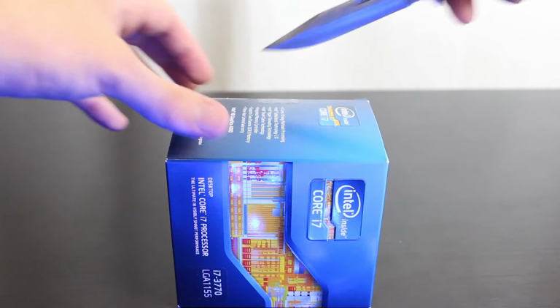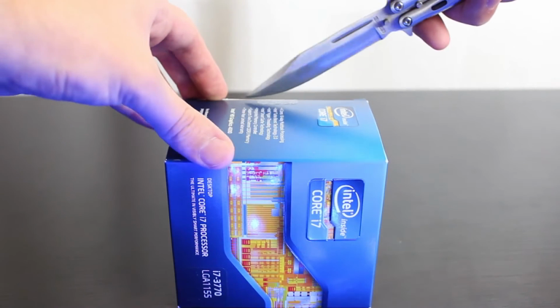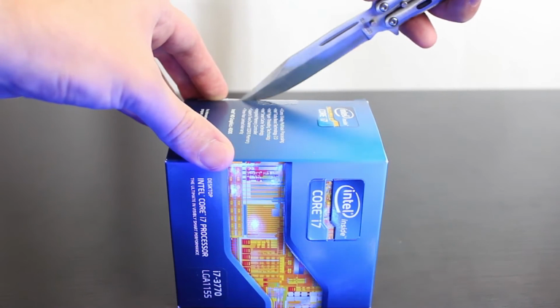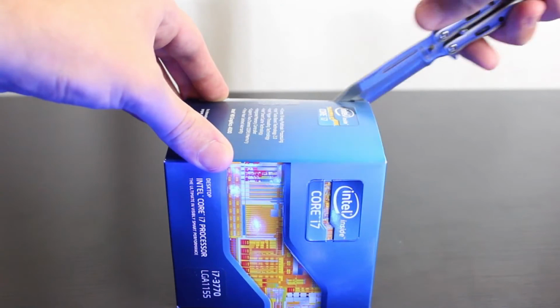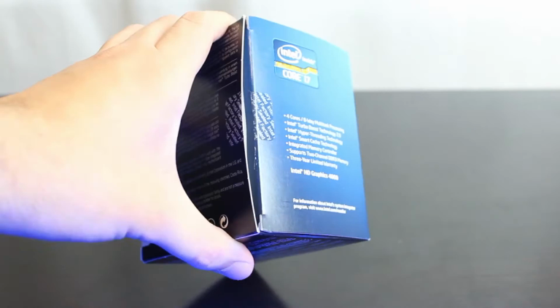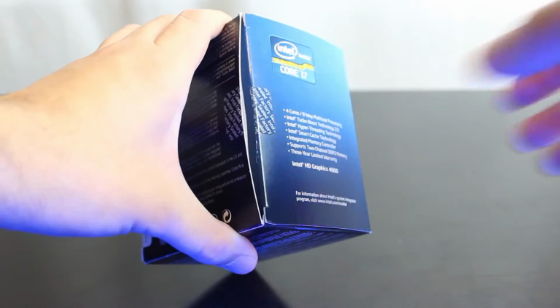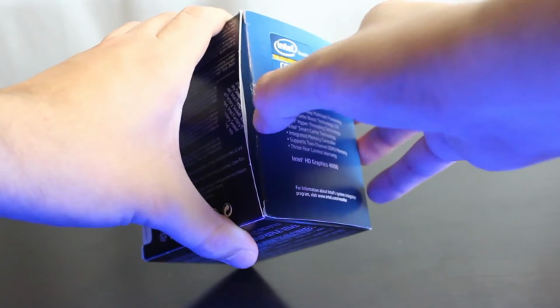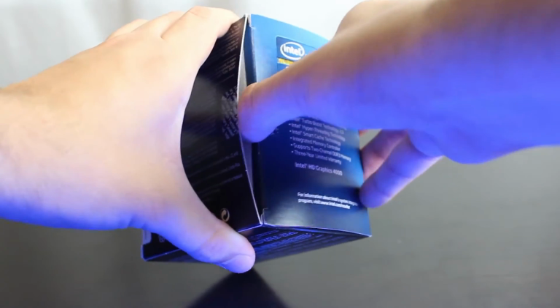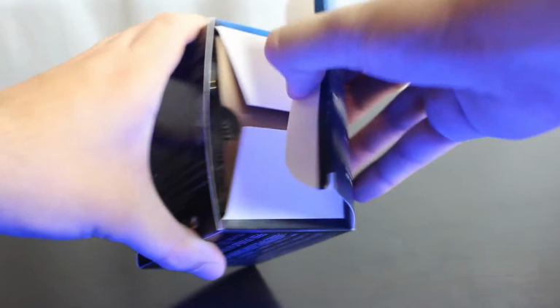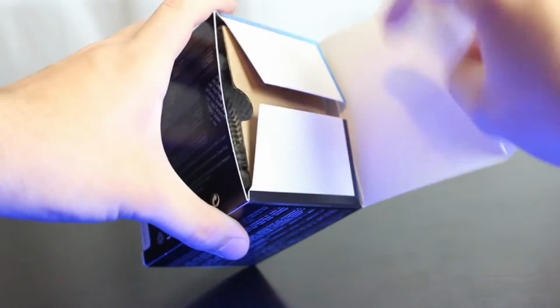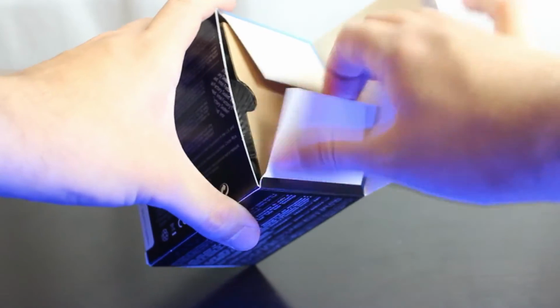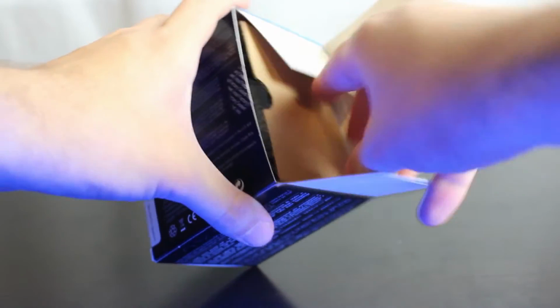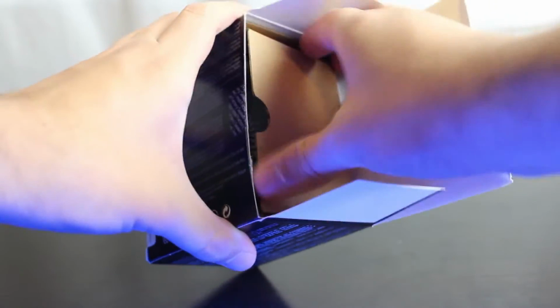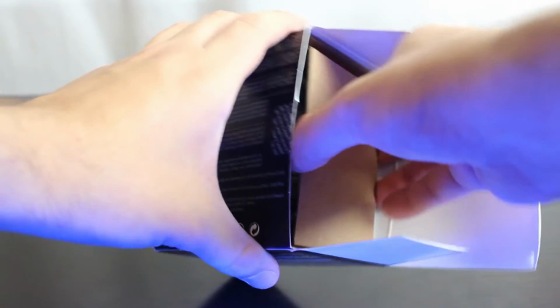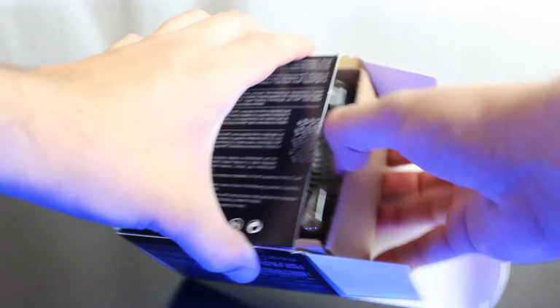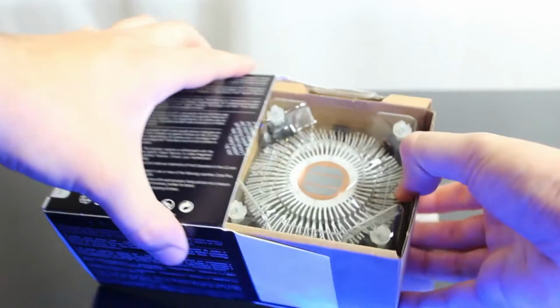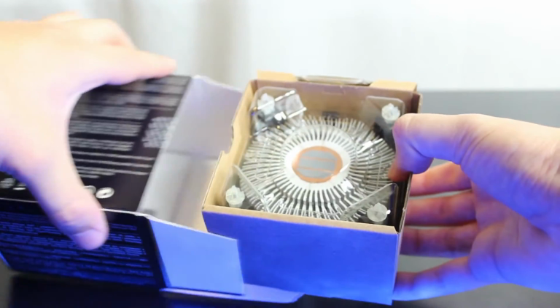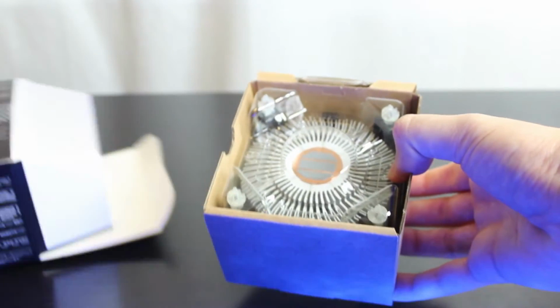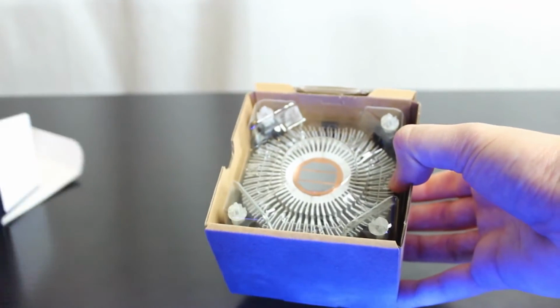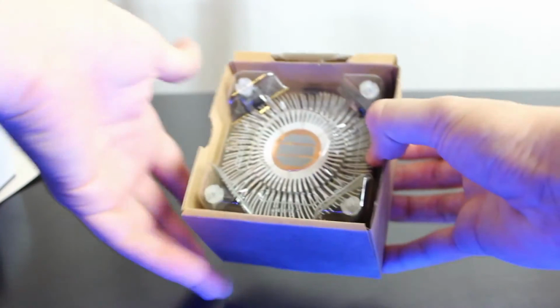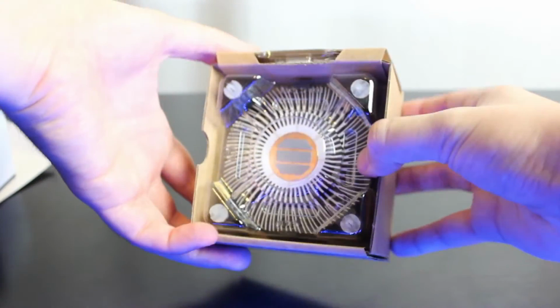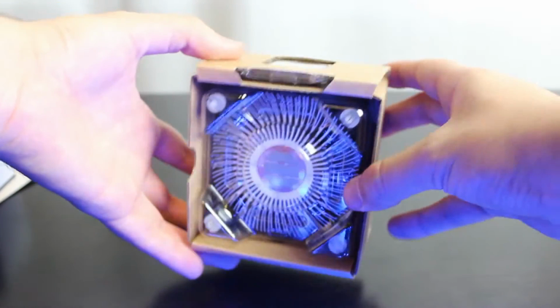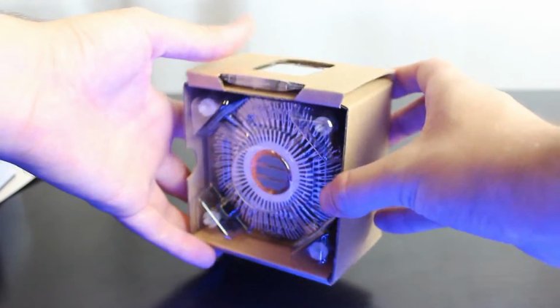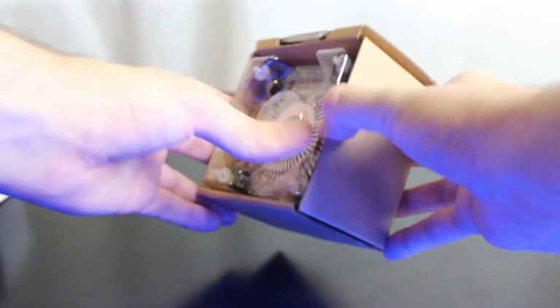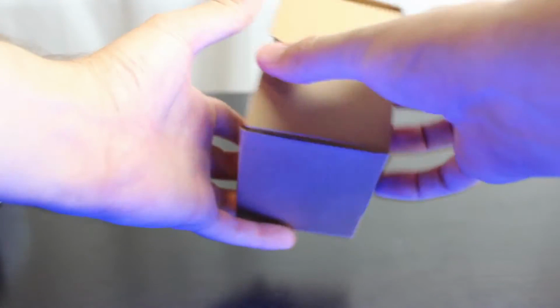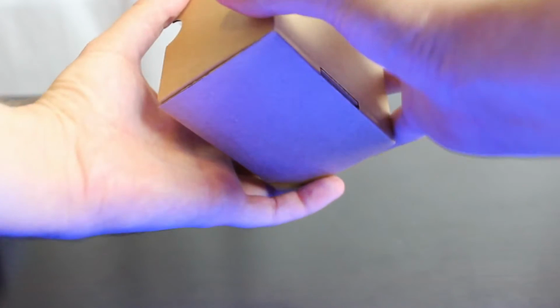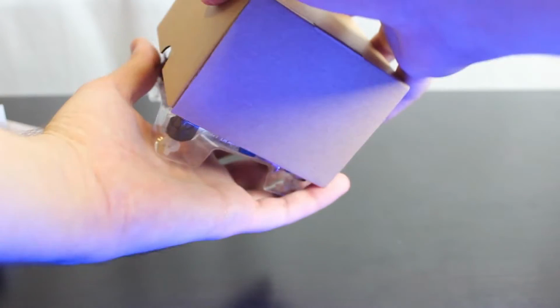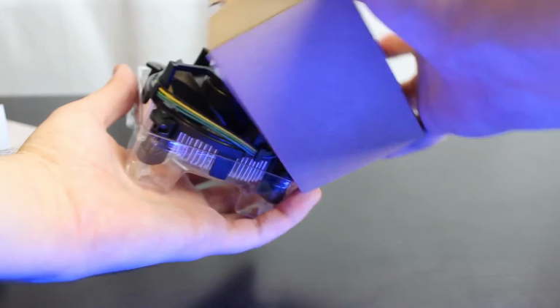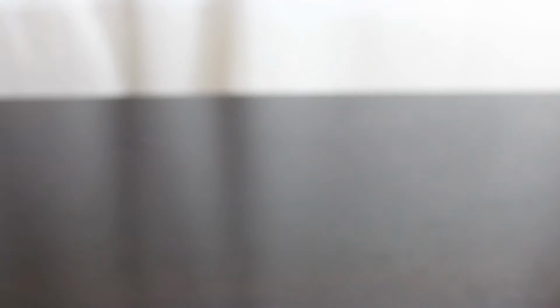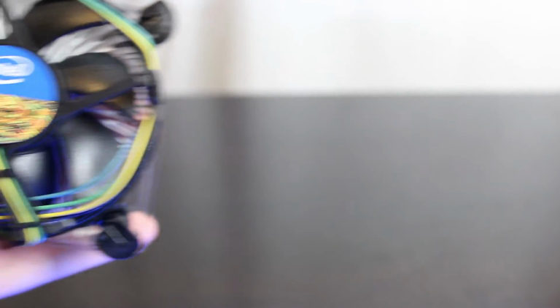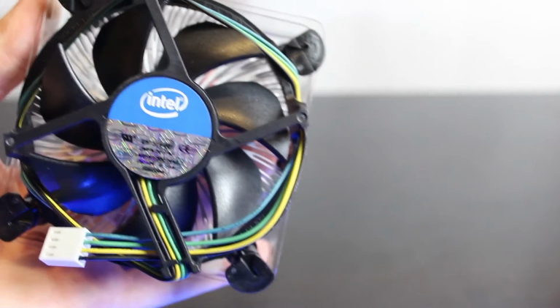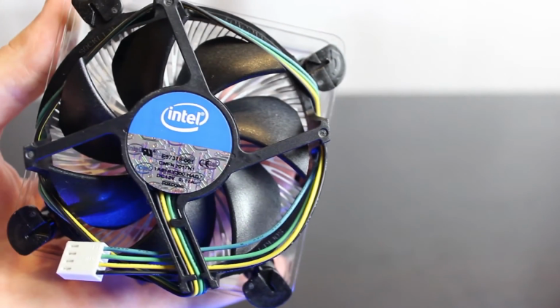A lot of people actually think that this chip runs hot, but actually, at stock settings, it's pretty much exactly the same temperatures as the previous generation chips. And here's the included stock fan.